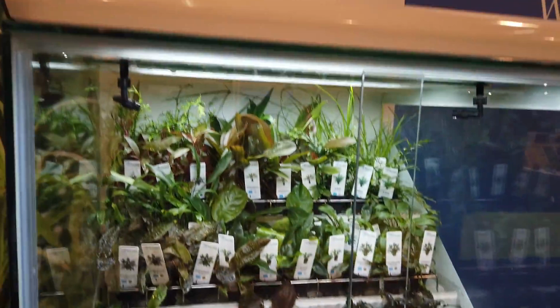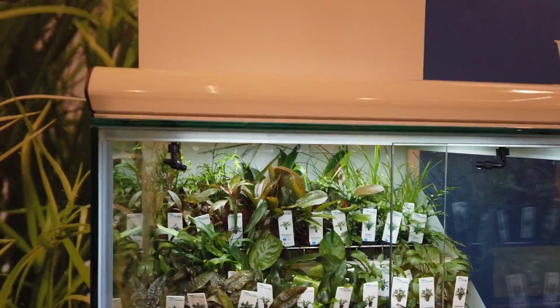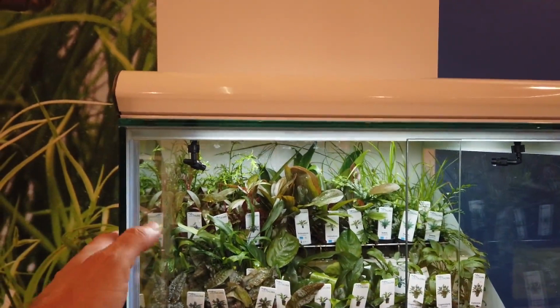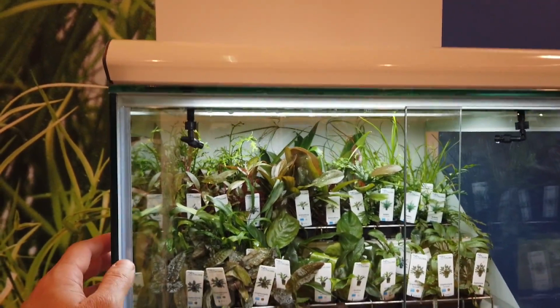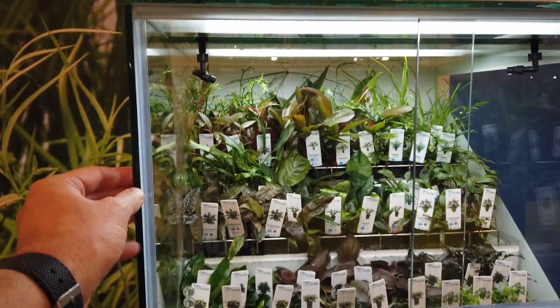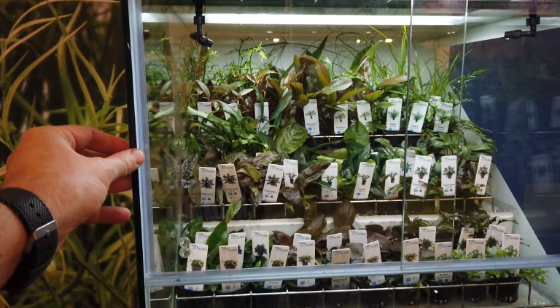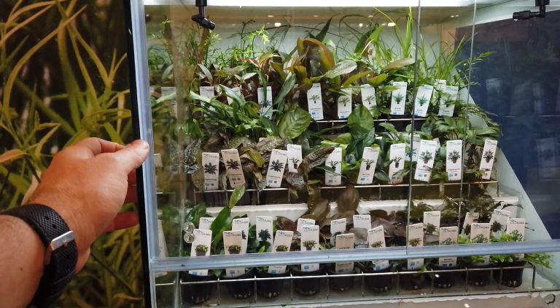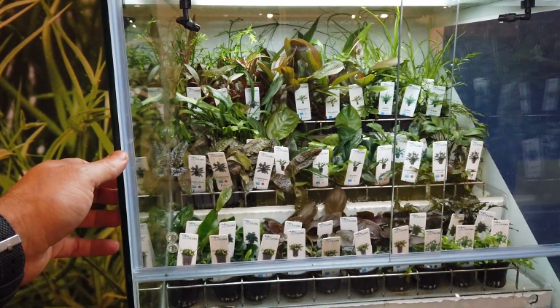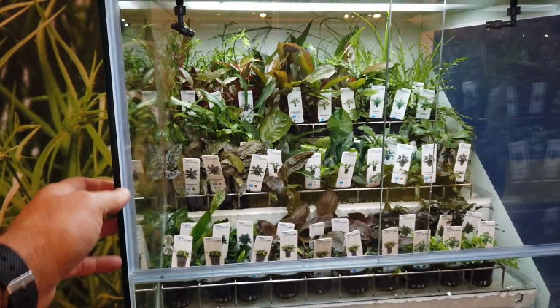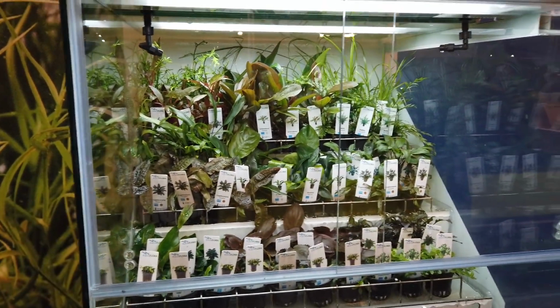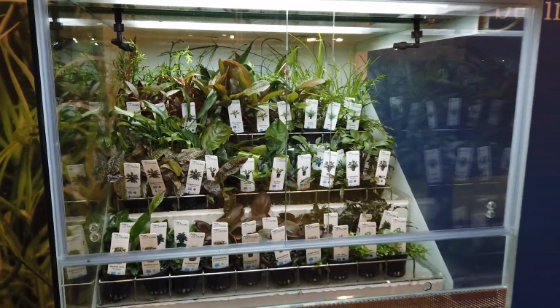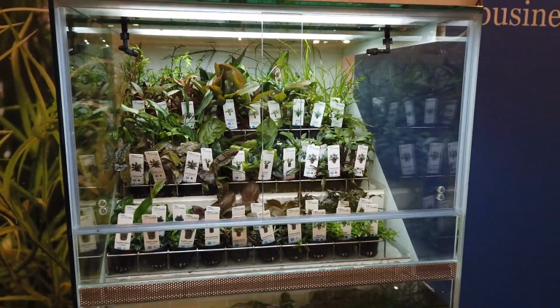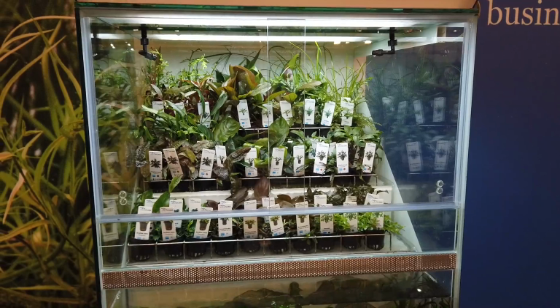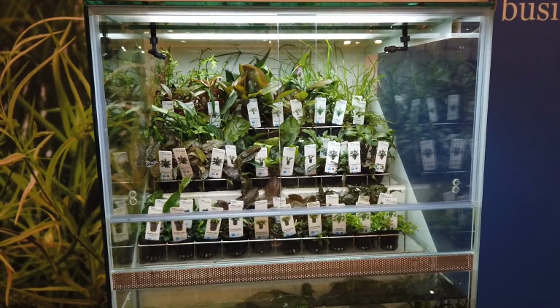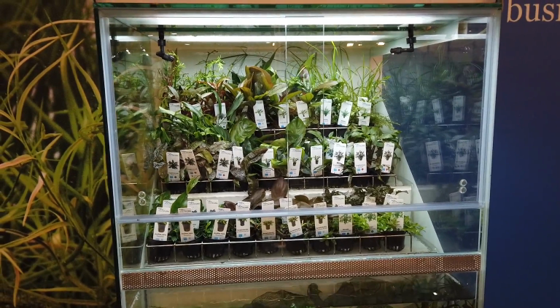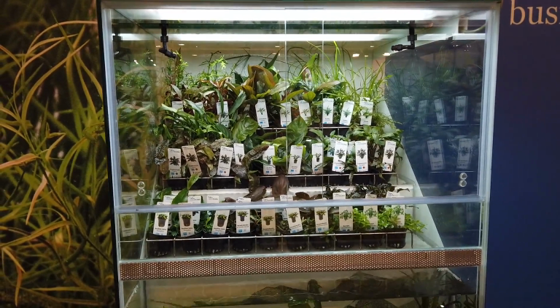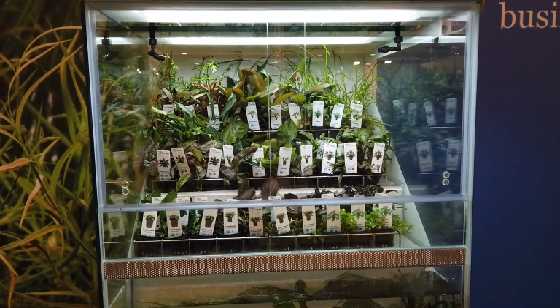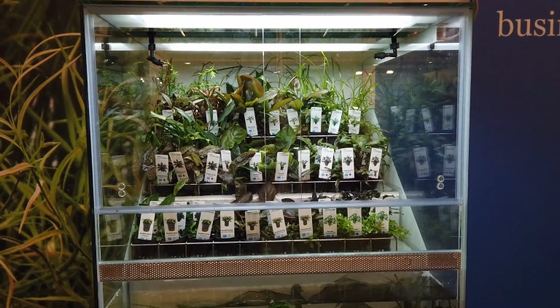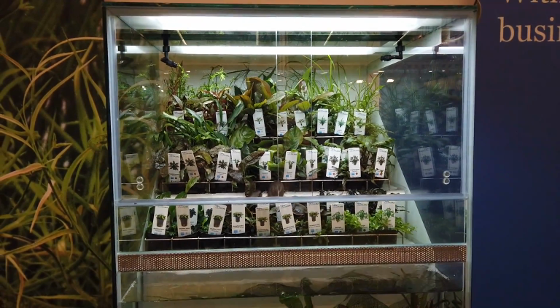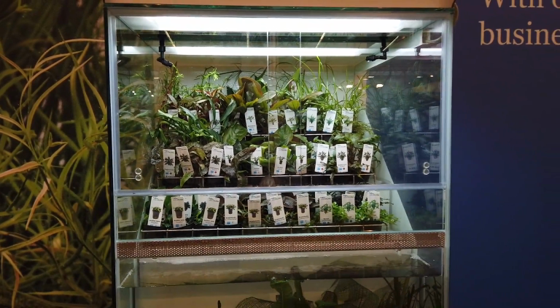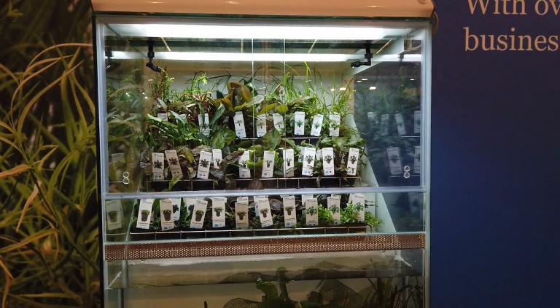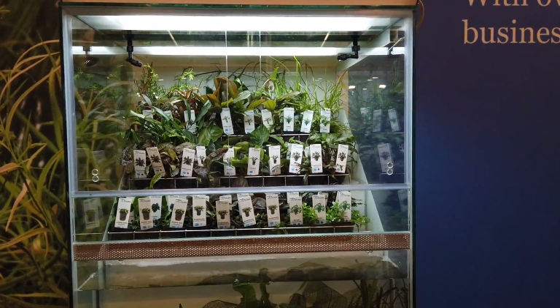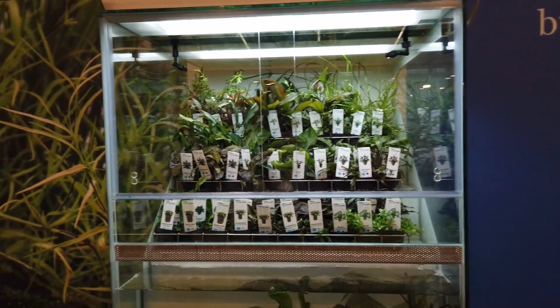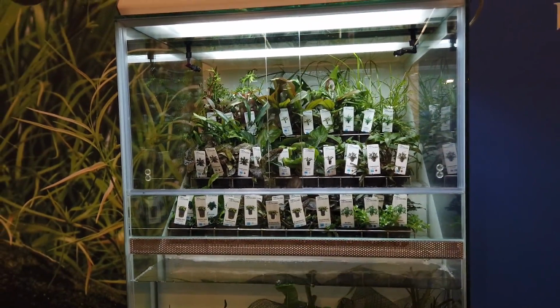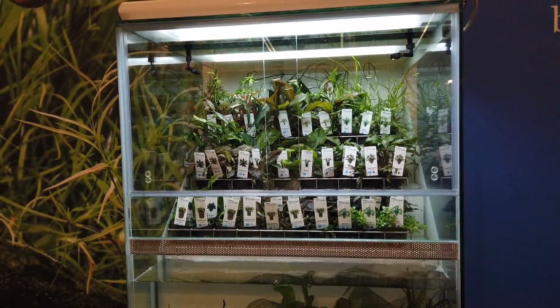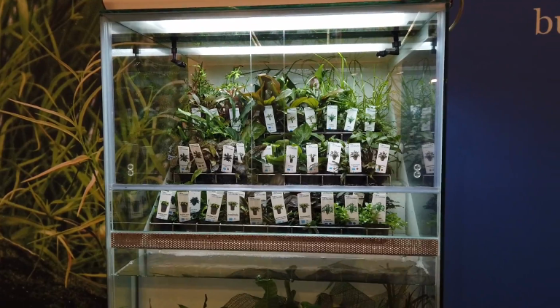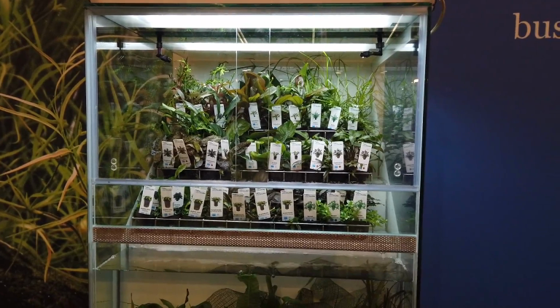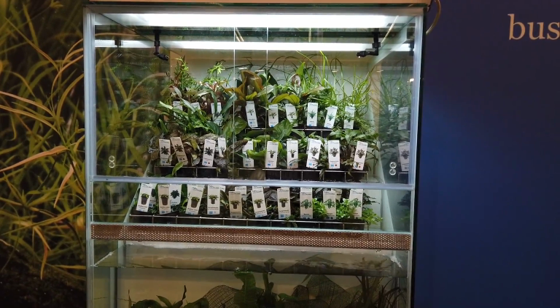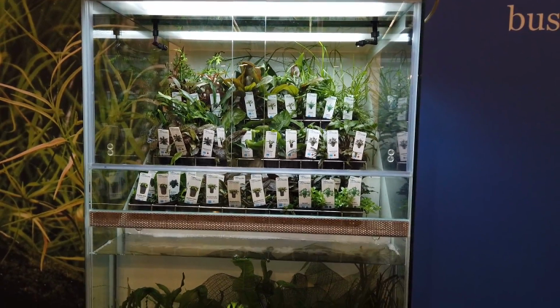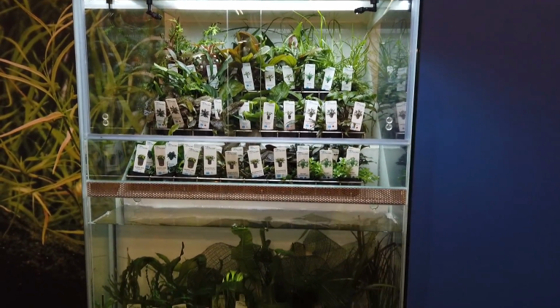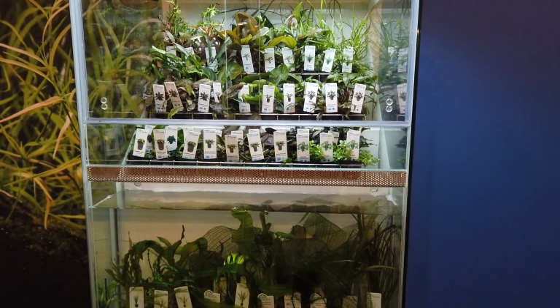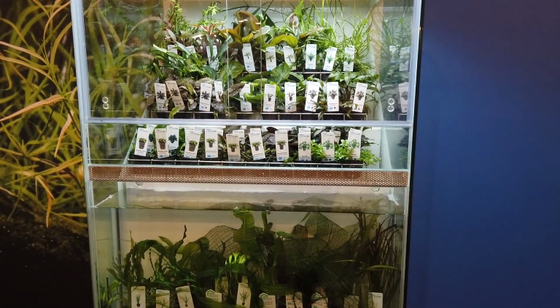These systems are available in, I think, 60, 120, and 180 or 200 centimeters. They can make it in the size you need to display or store aquatic plants in your shop.